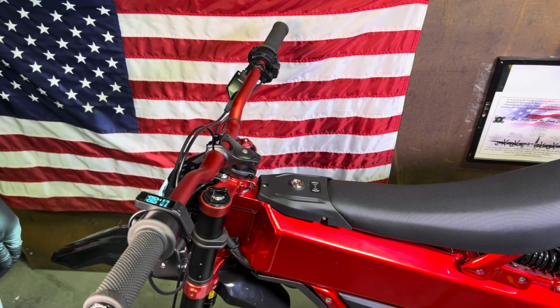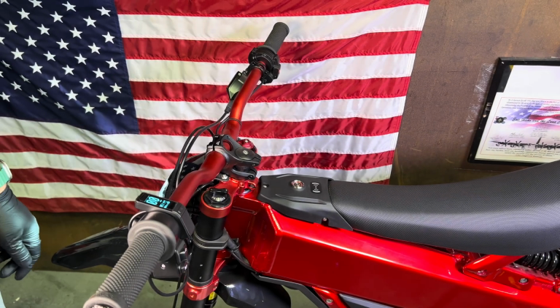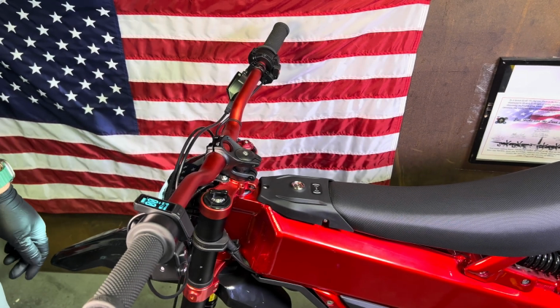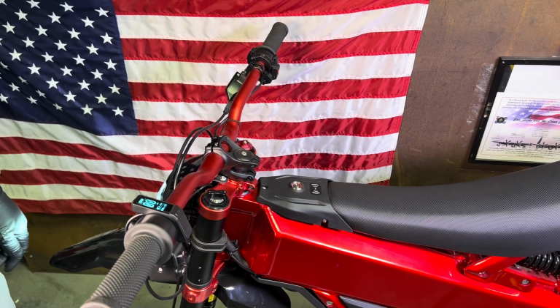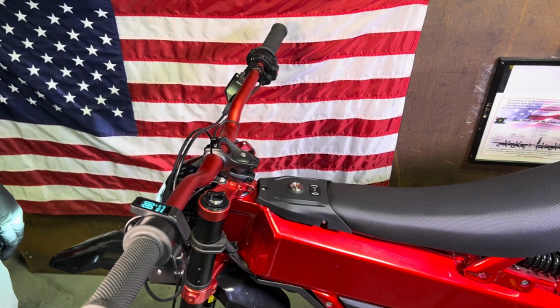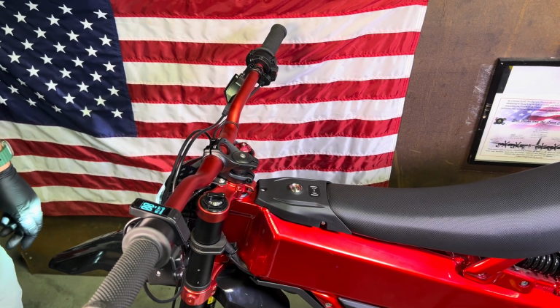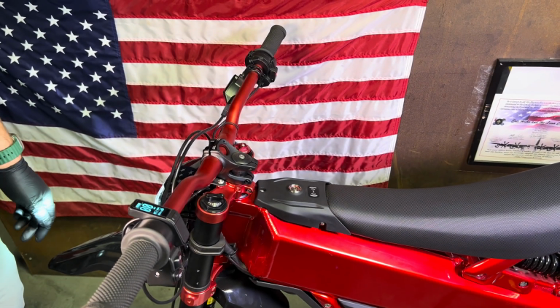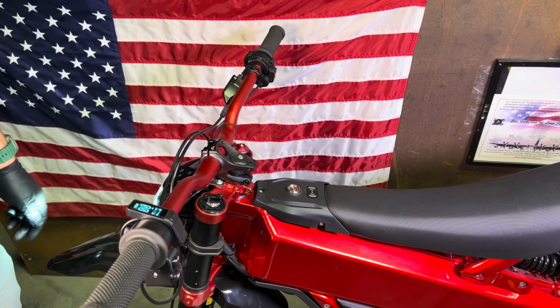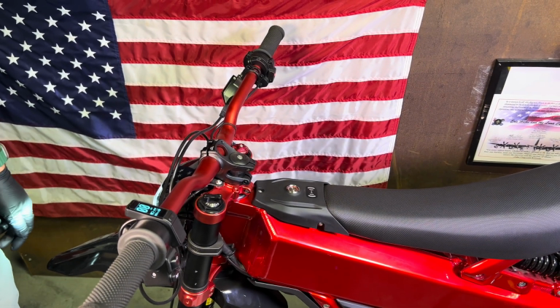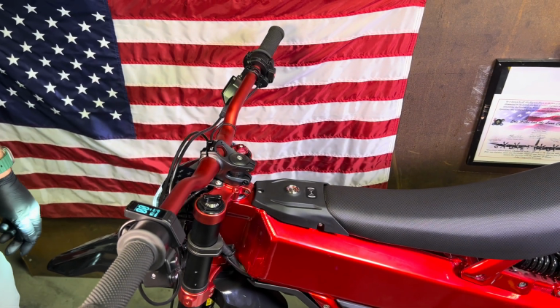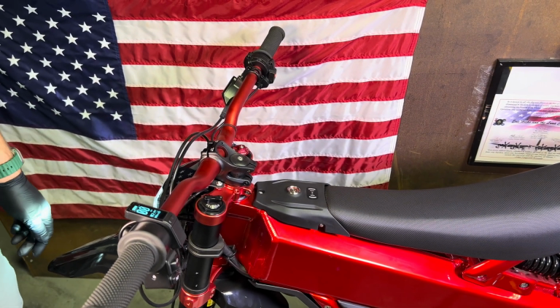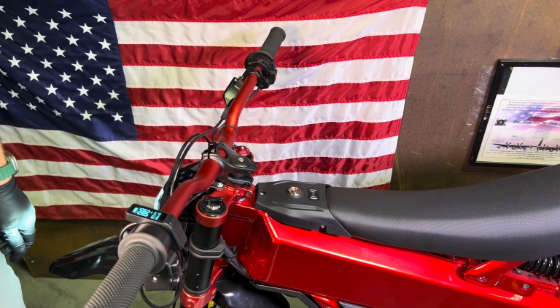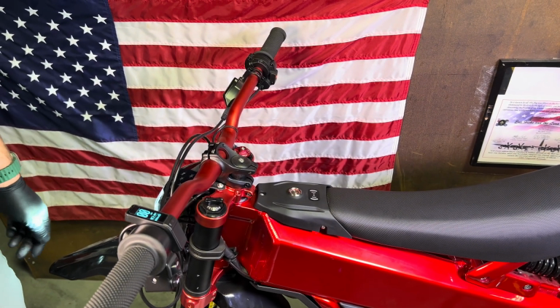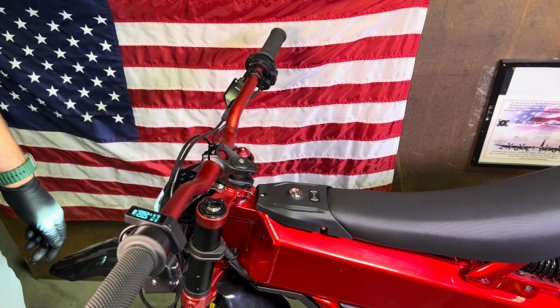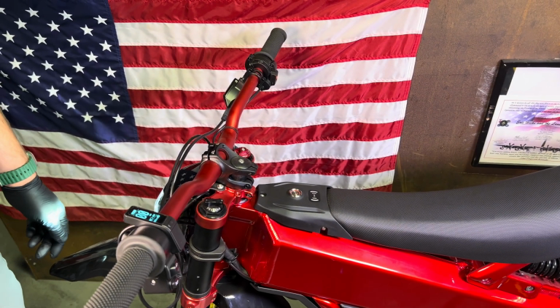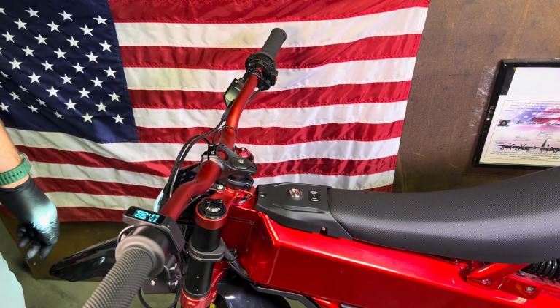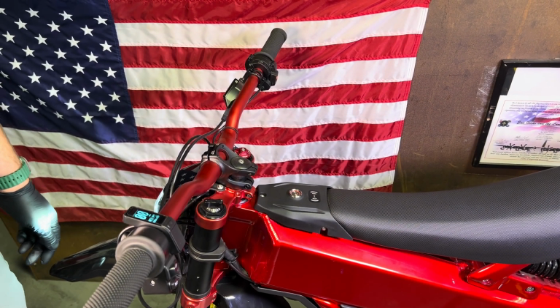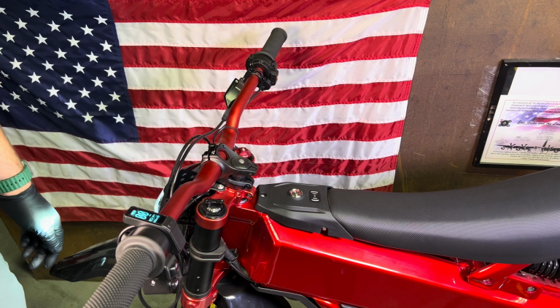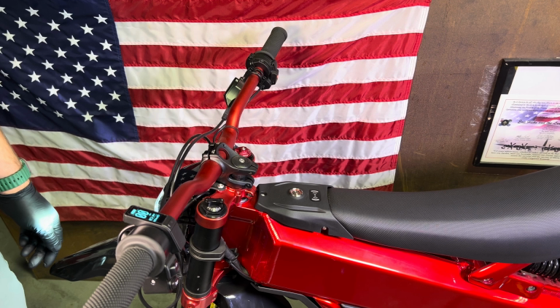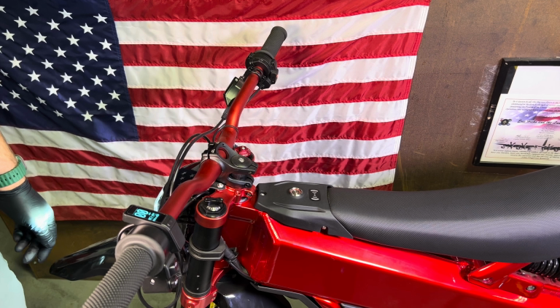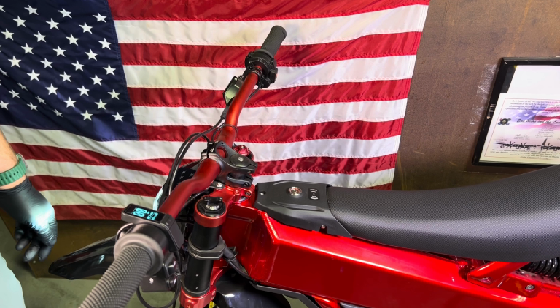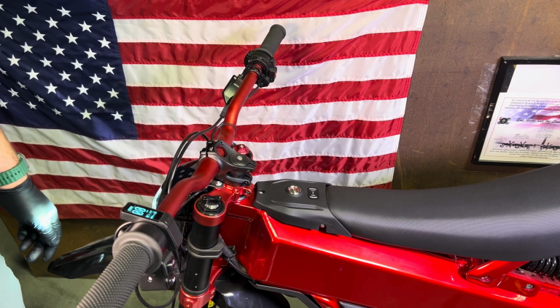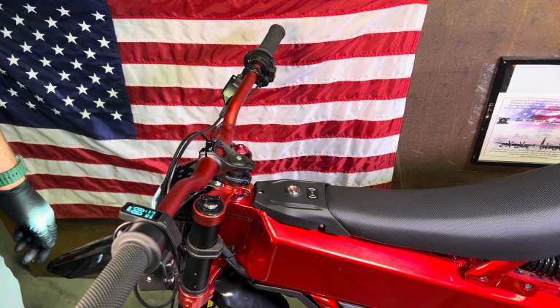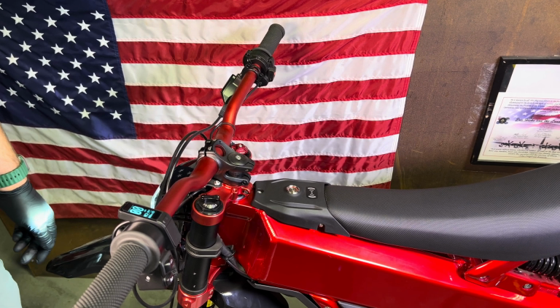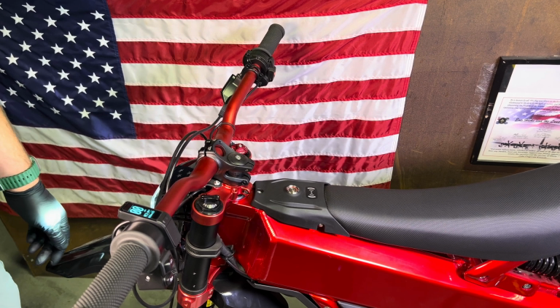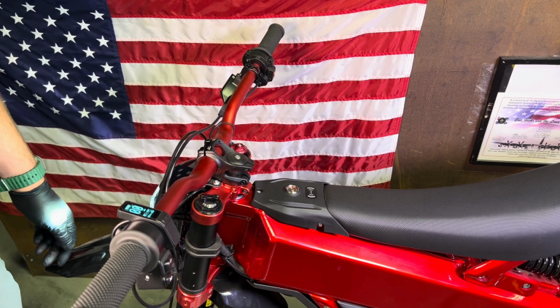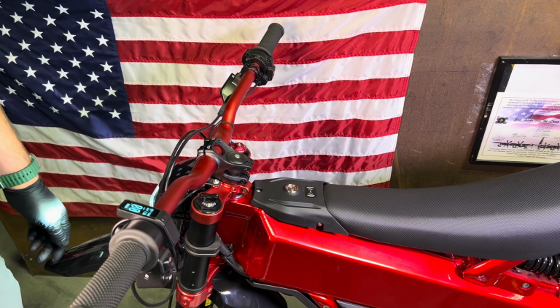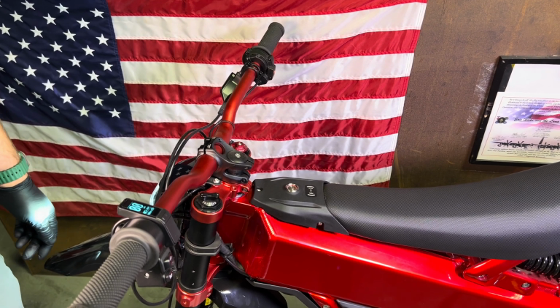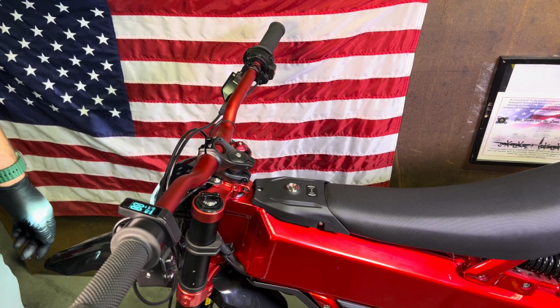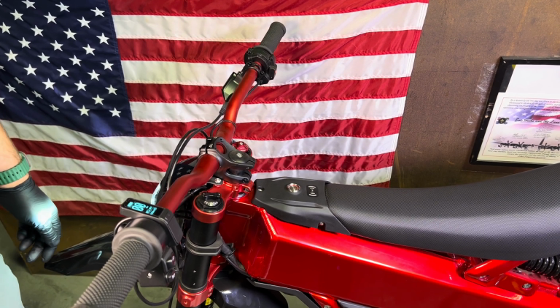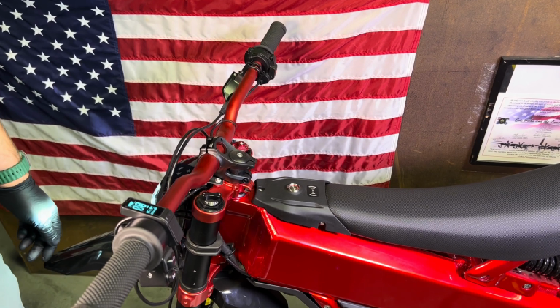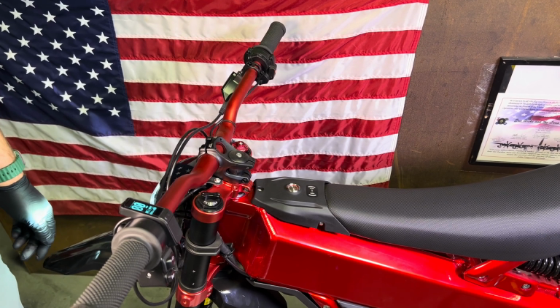Hey guys, it's Kyle down here at LunaCycle. Today I'm going to talk to you about troubleshooting the Telaria XXX, and more specifically the Telaria XXX harness.